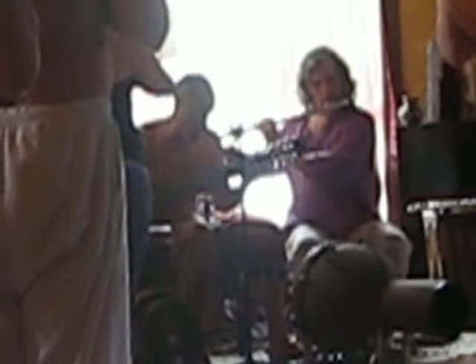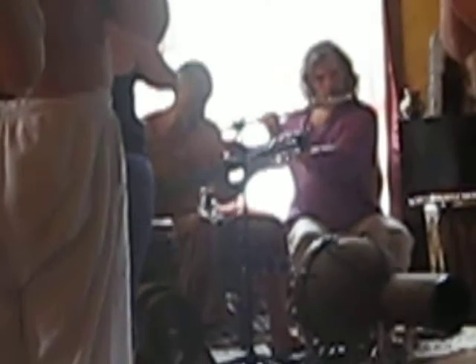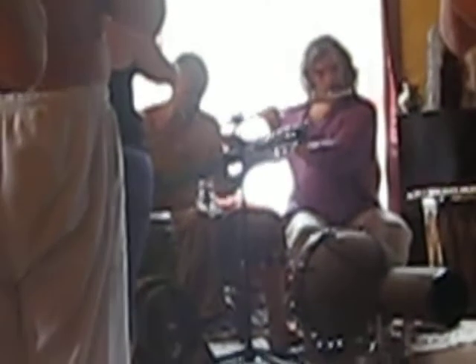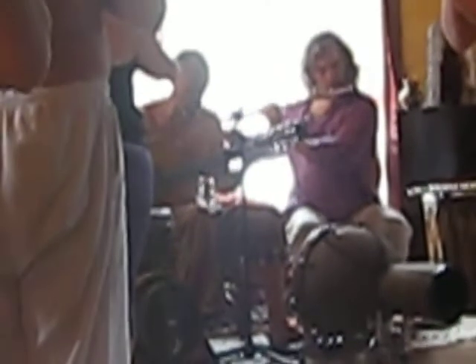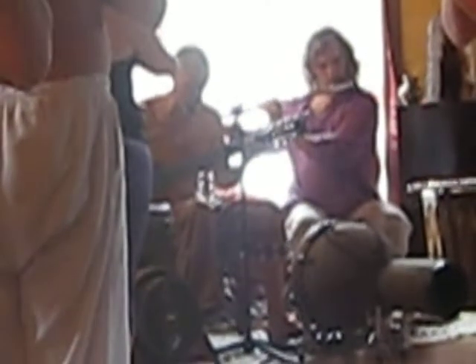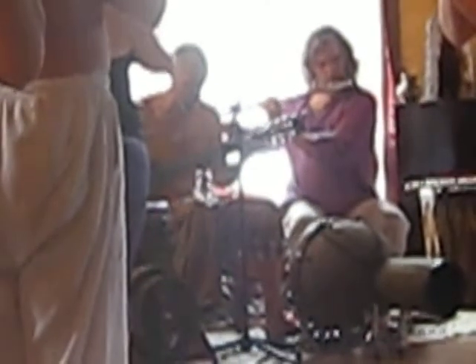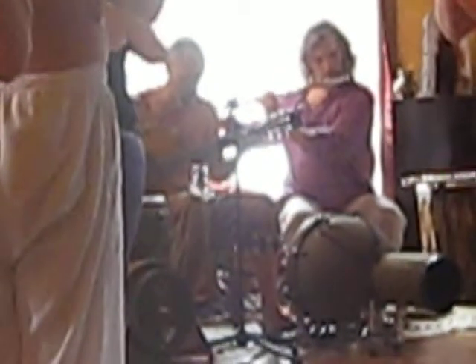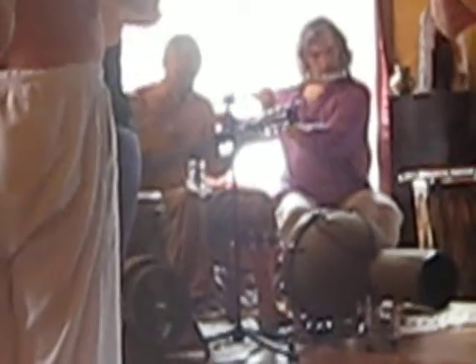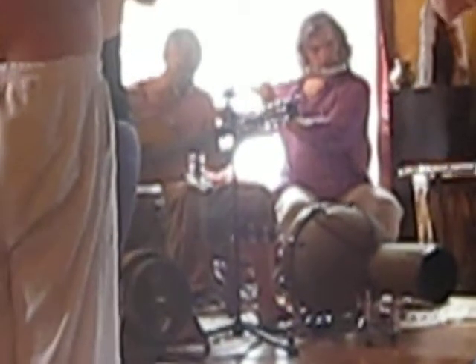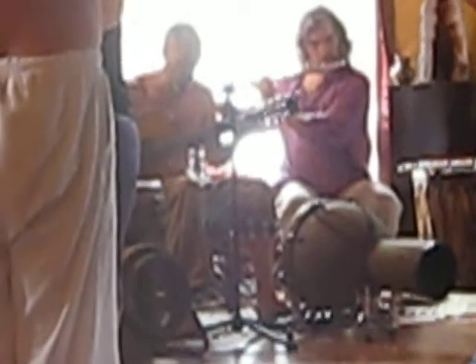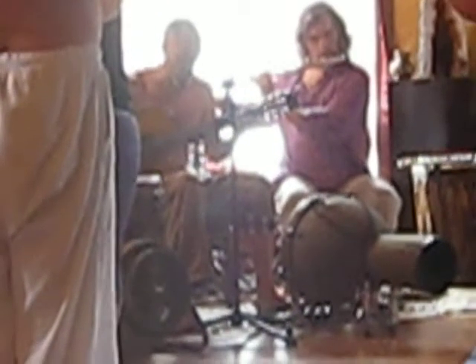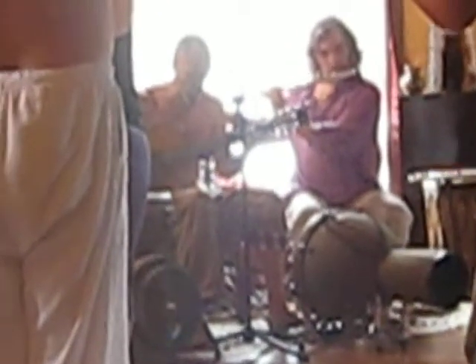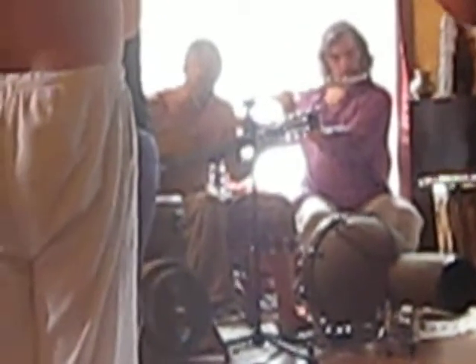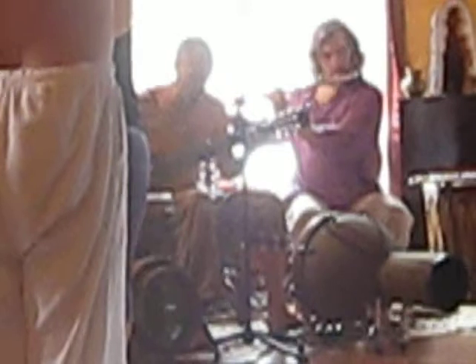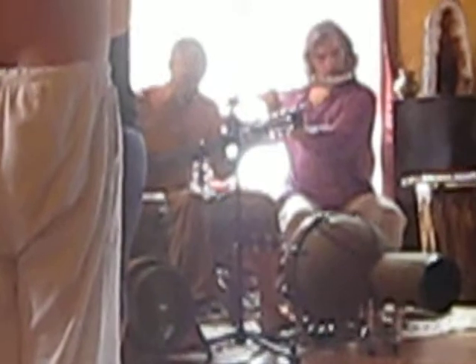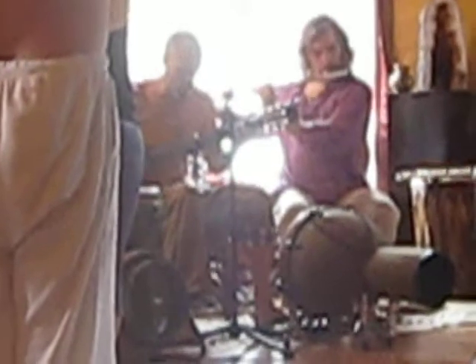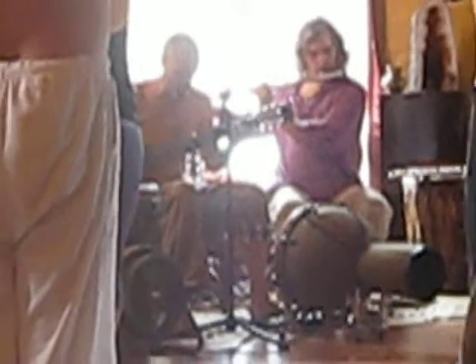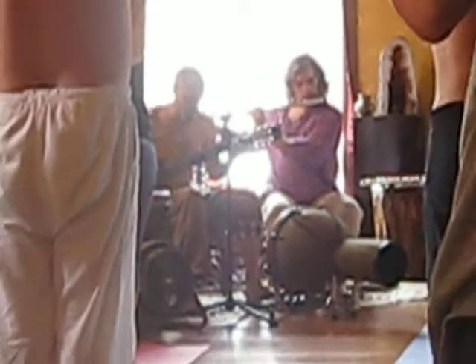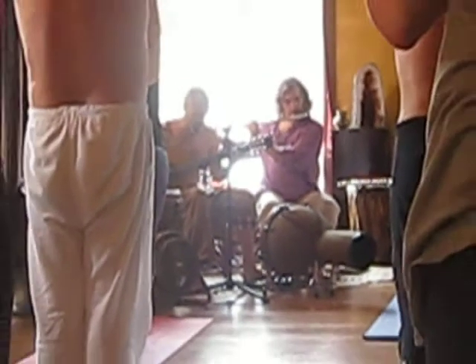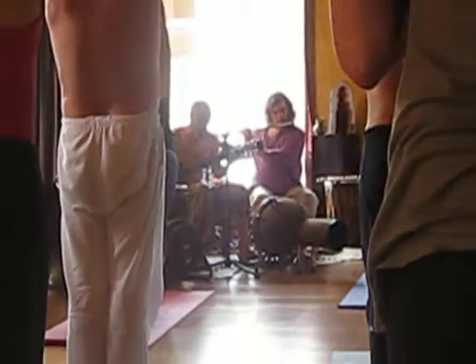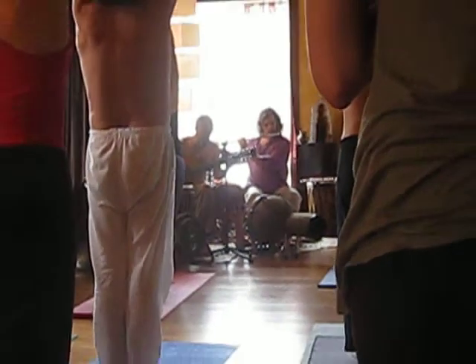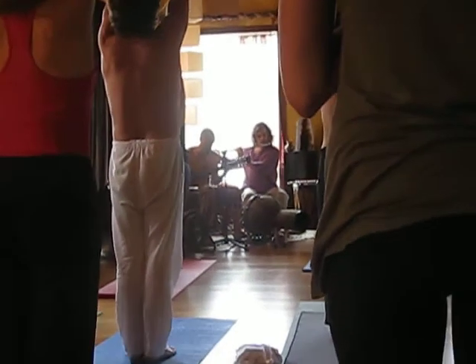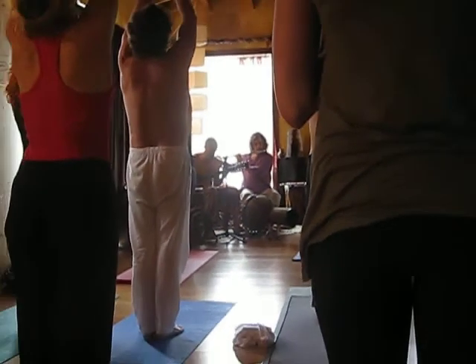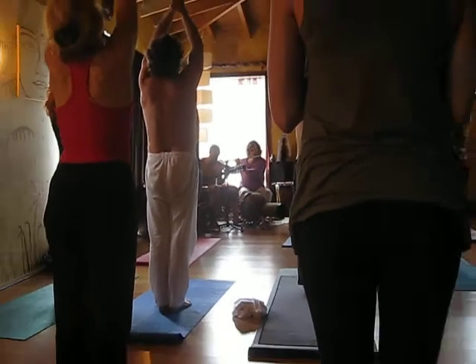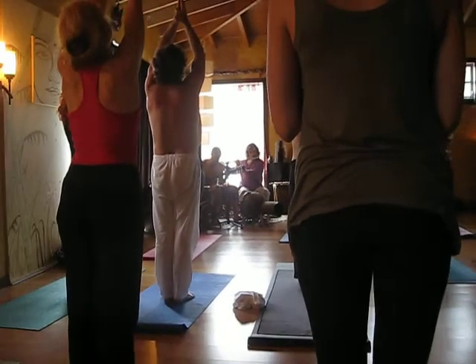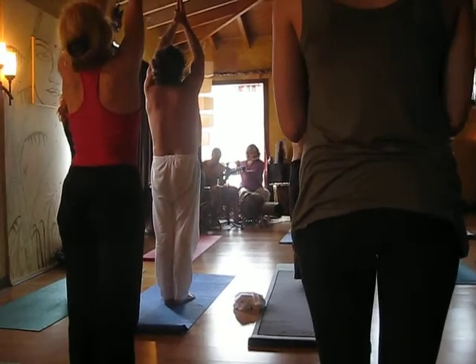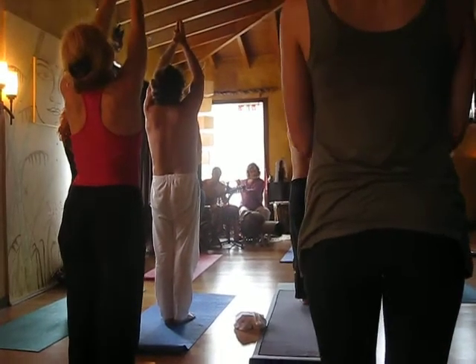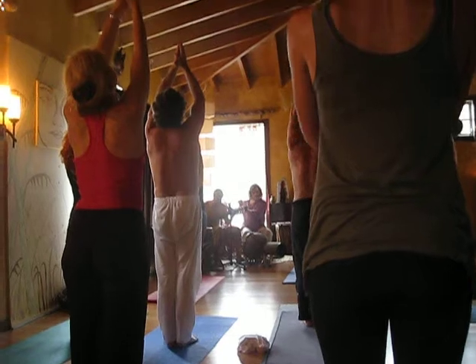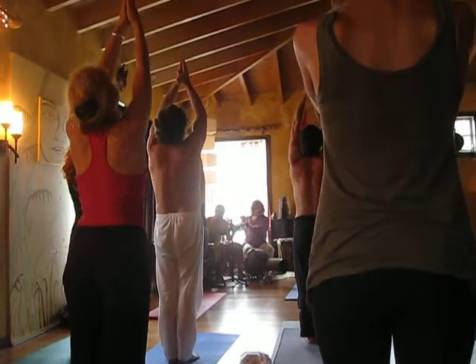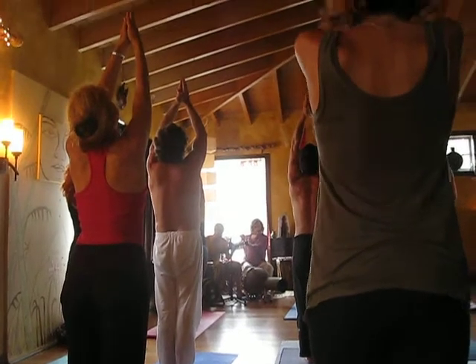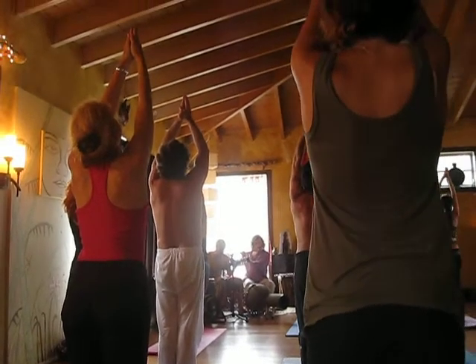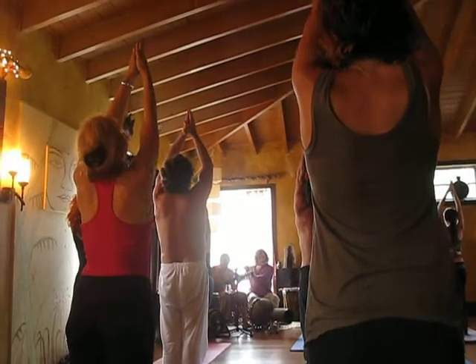And then as you press your palms, lift your arms, gaze up towards your thumbs. Try not to crank your head back — use your eye muscles as much as possible. Nice. Take three deep breaths, and up, and exhale, turn your shoulders down.